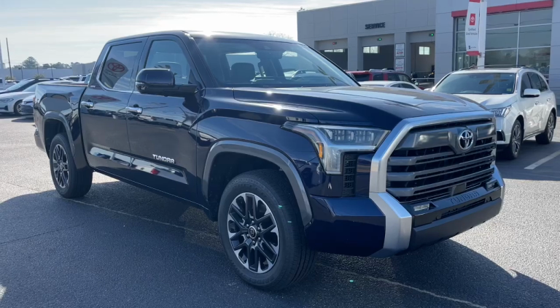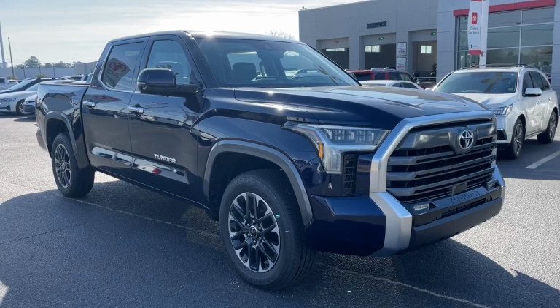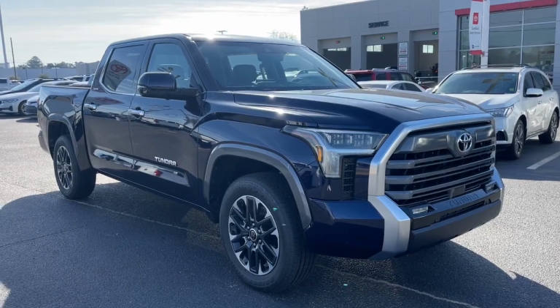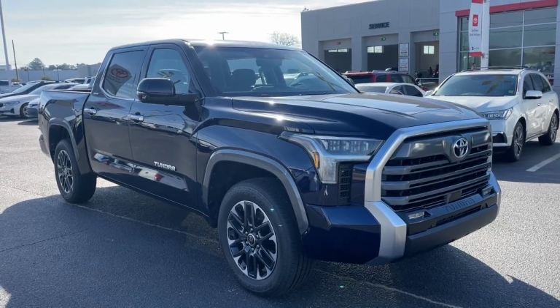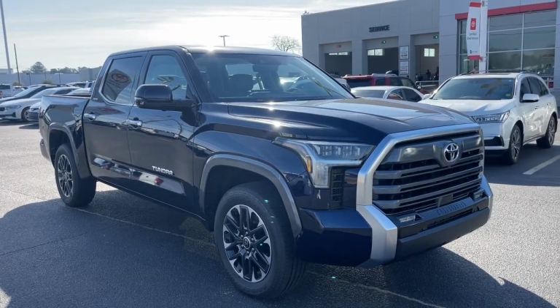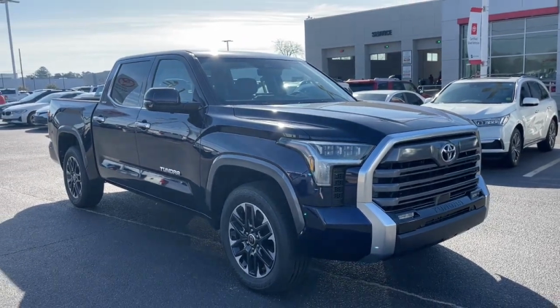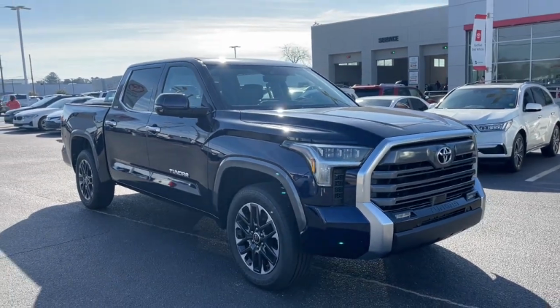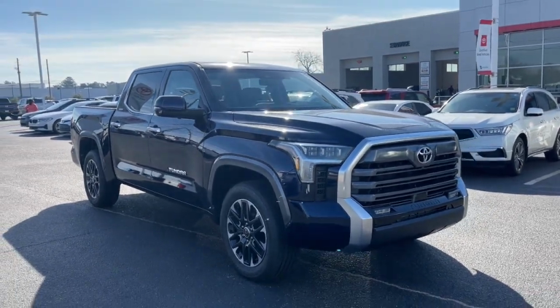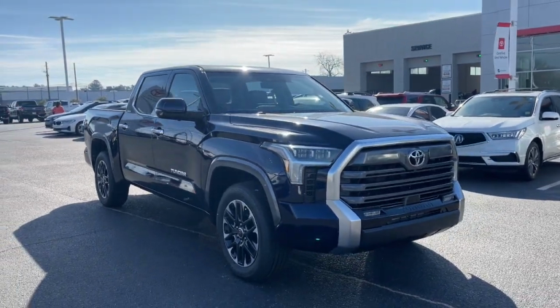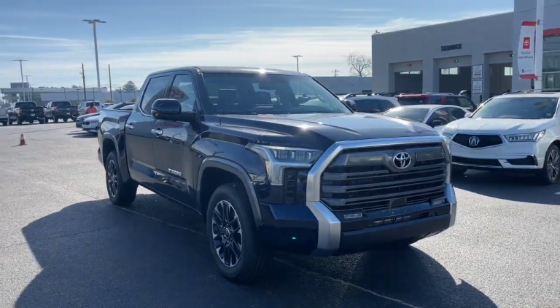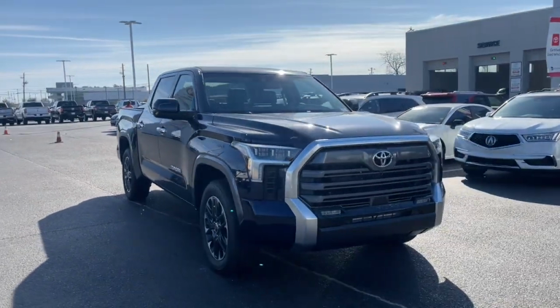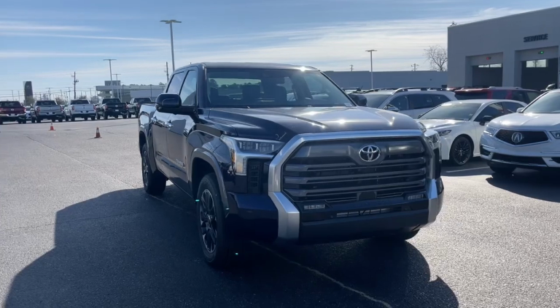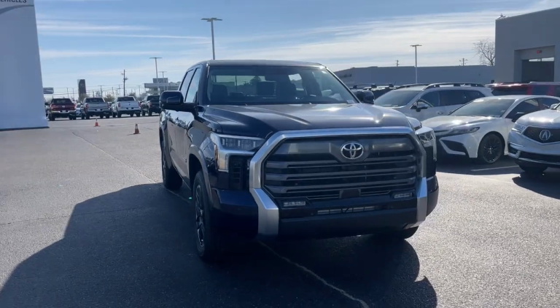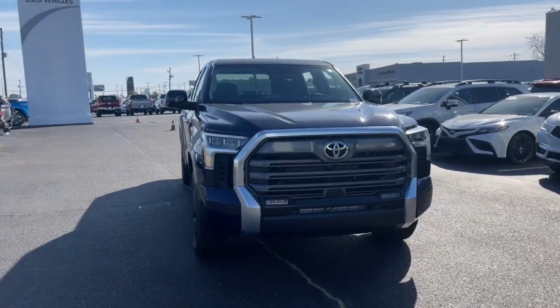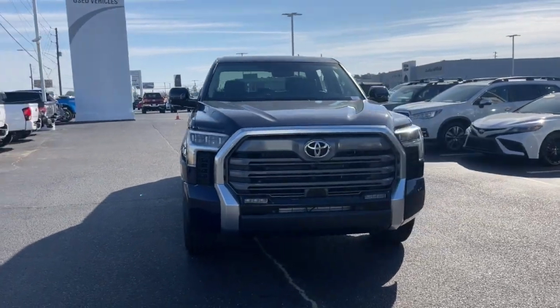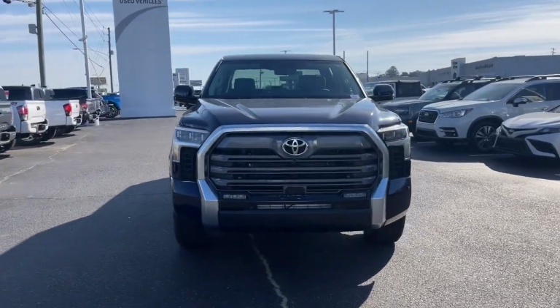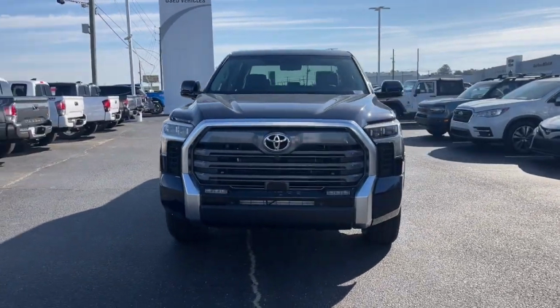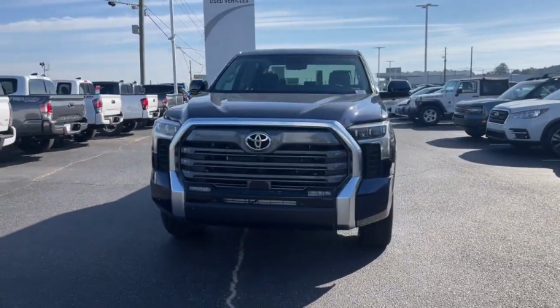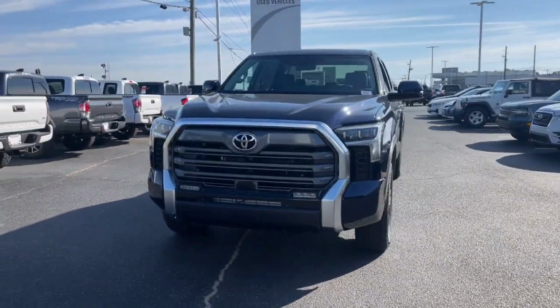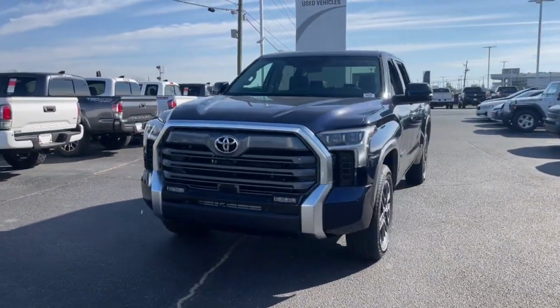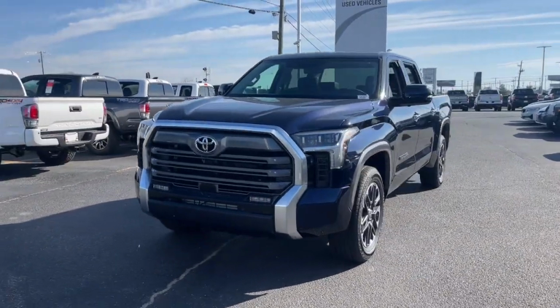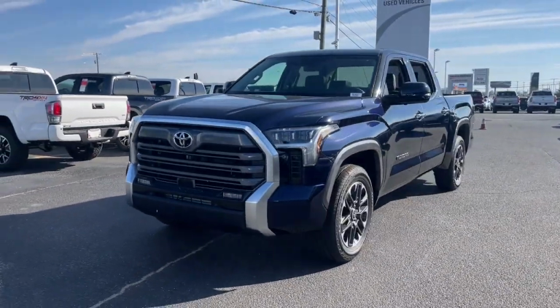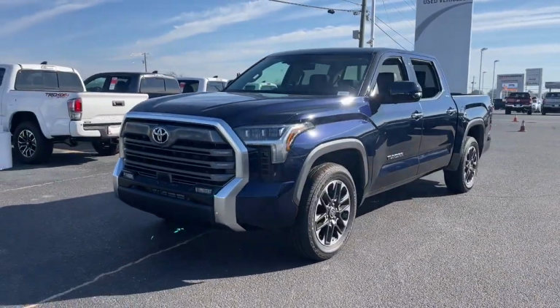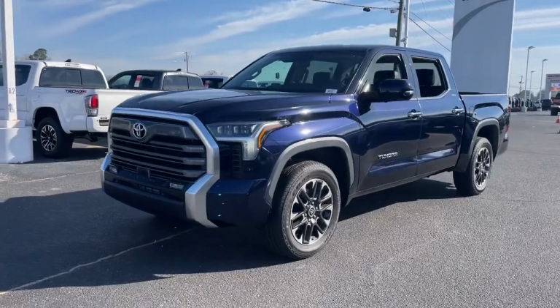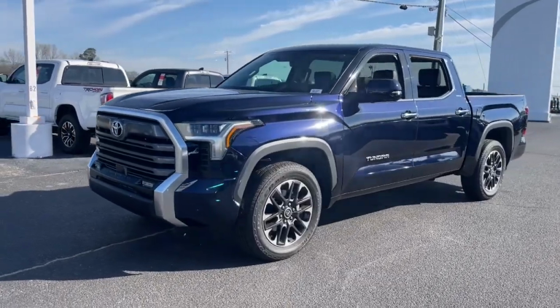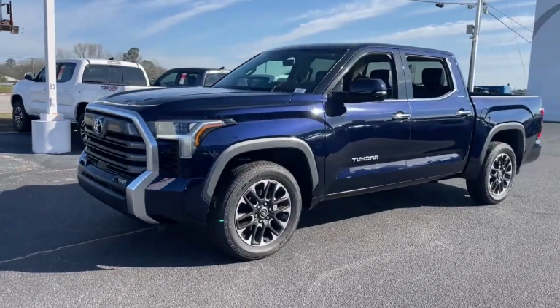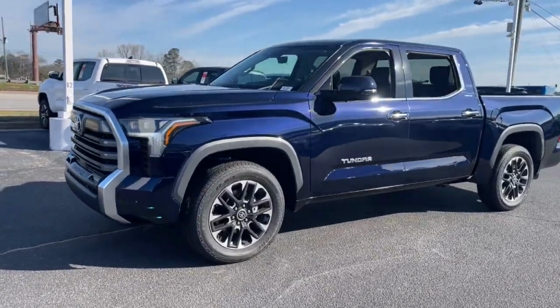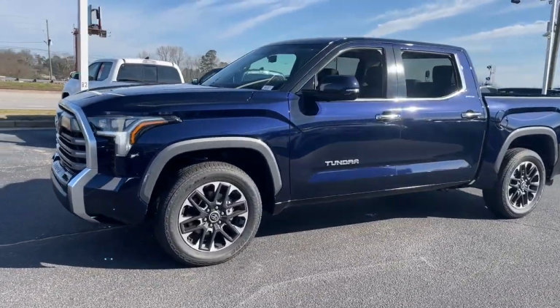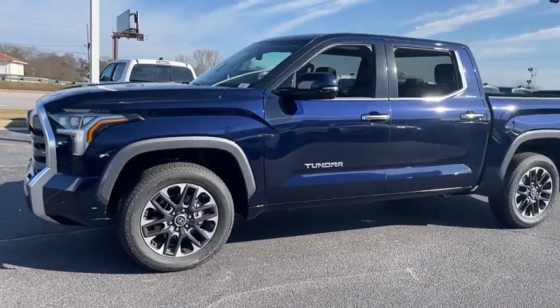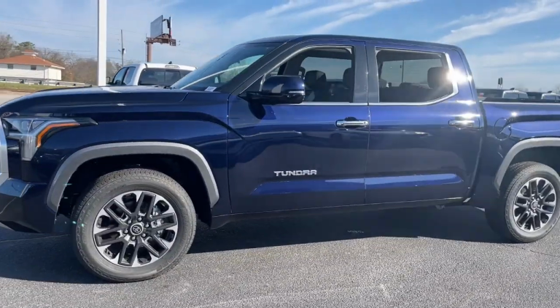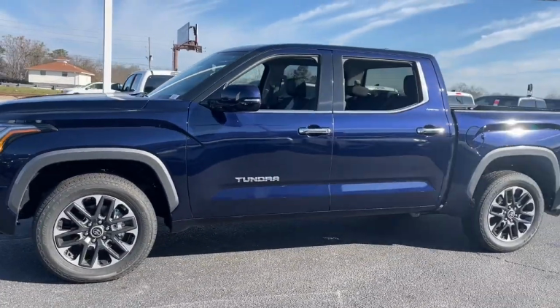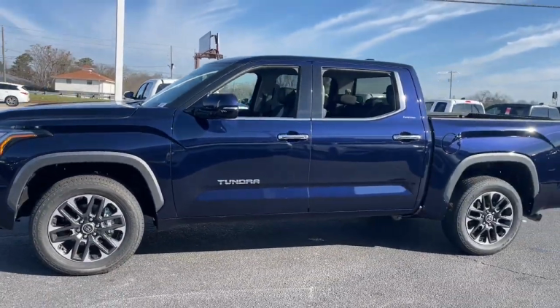Look no further than the 2023 Toyota Tundra. Explore this rugged Toyota Tundra, the adventure-loving, full-size pickup with impressive towing and hauling capabilities, and a smooth, refined ride.